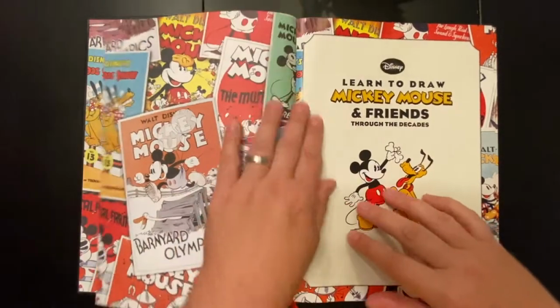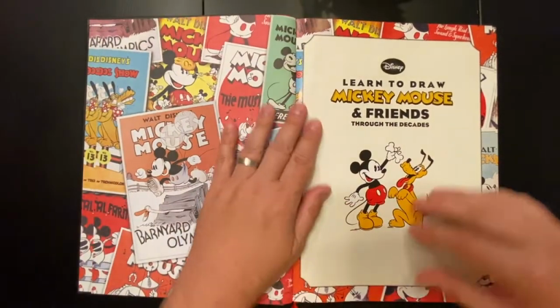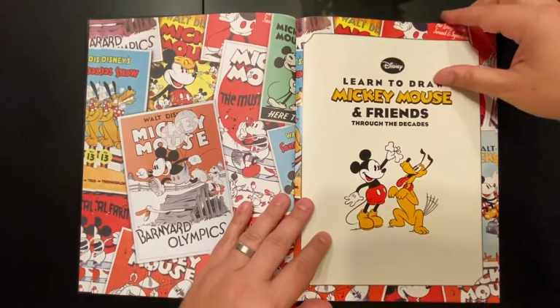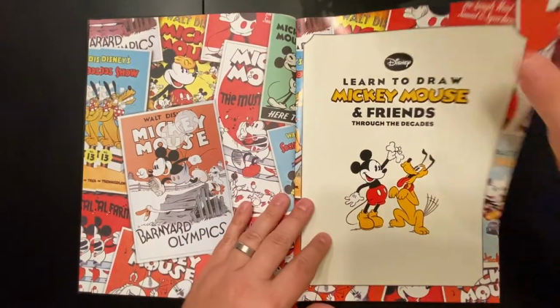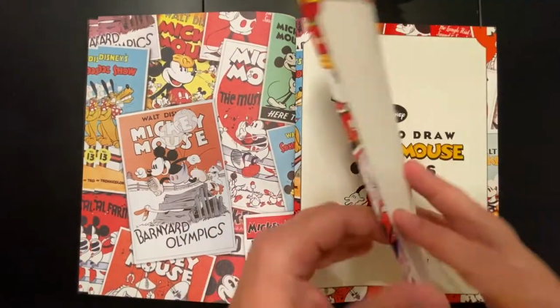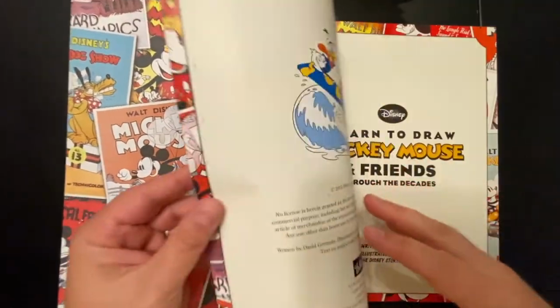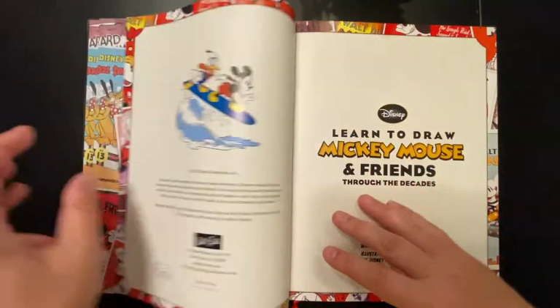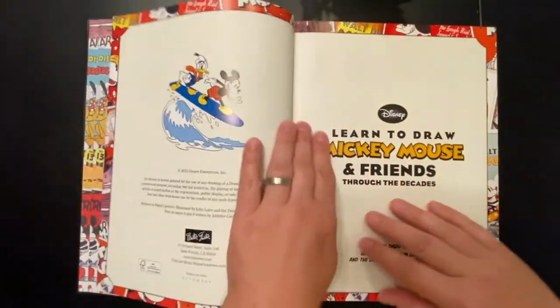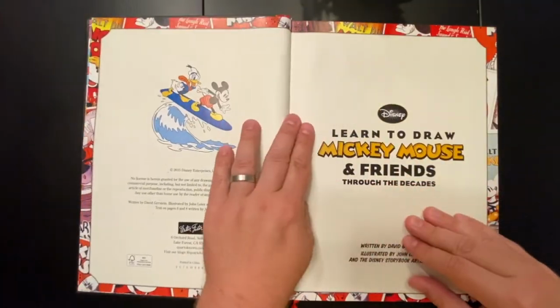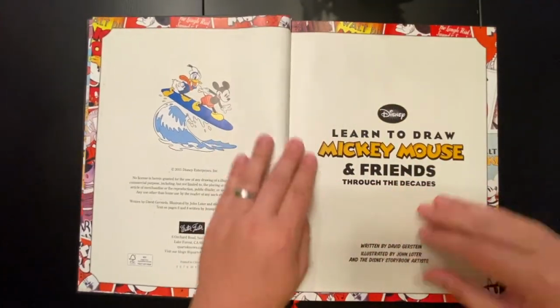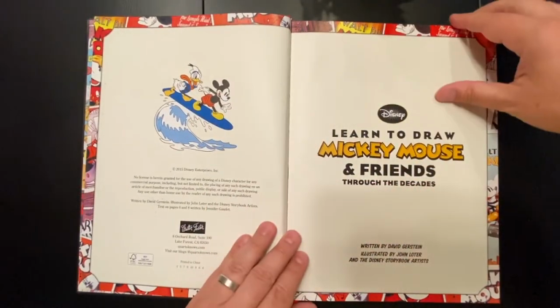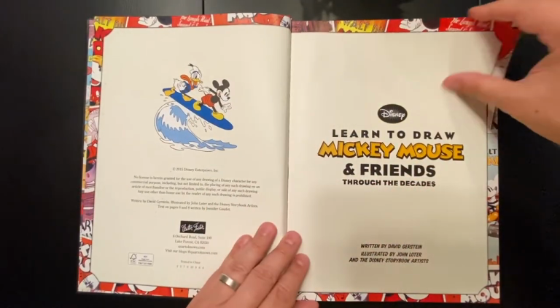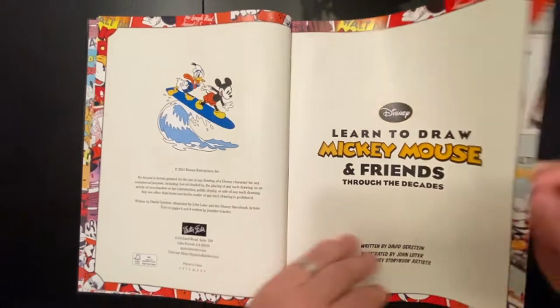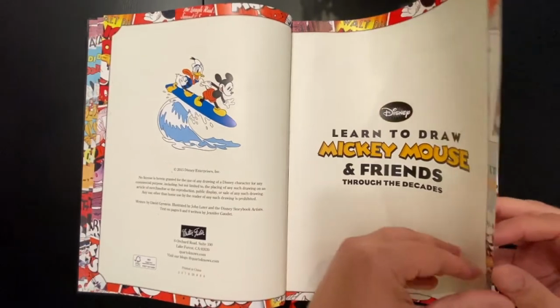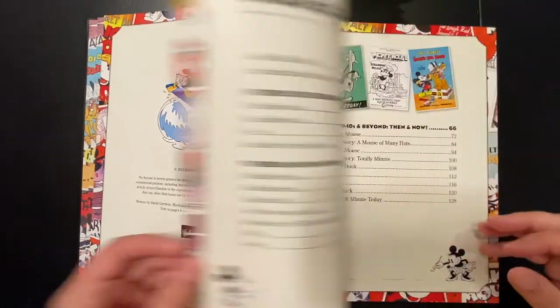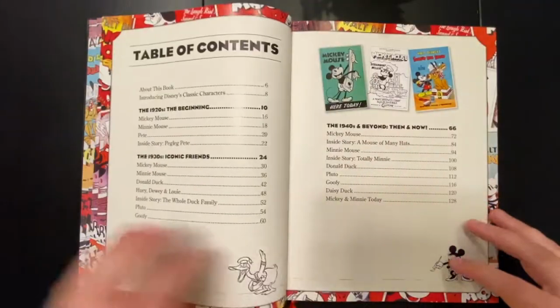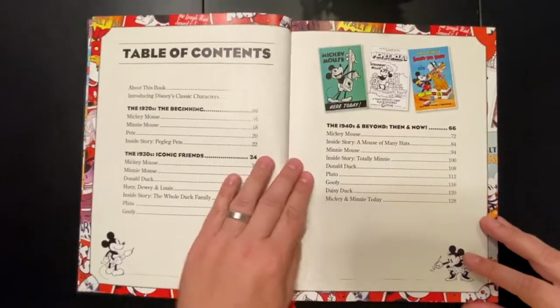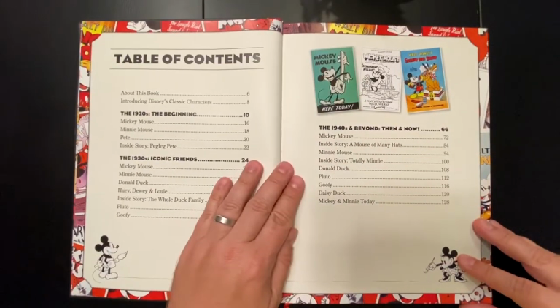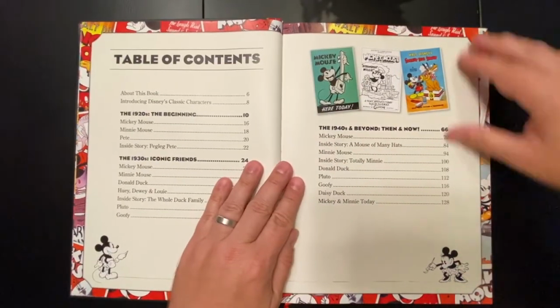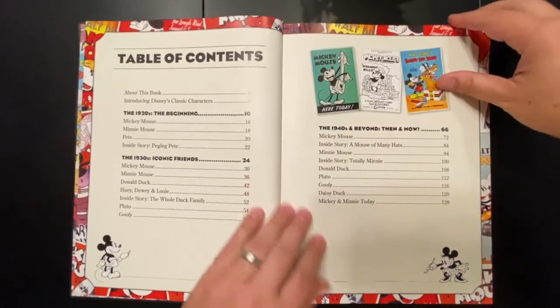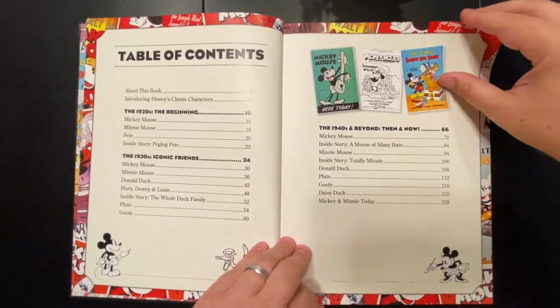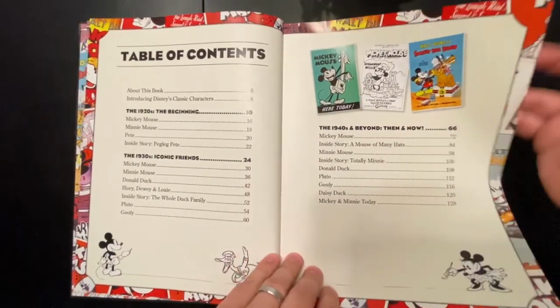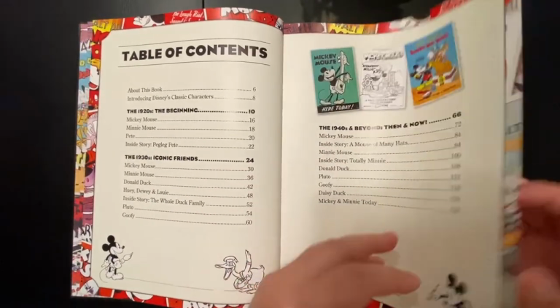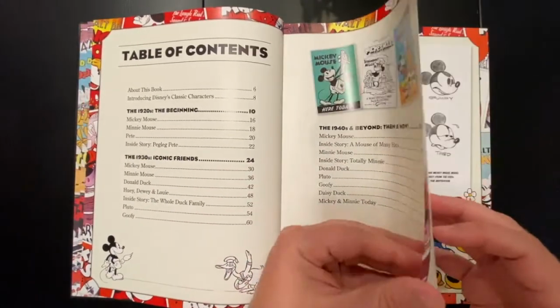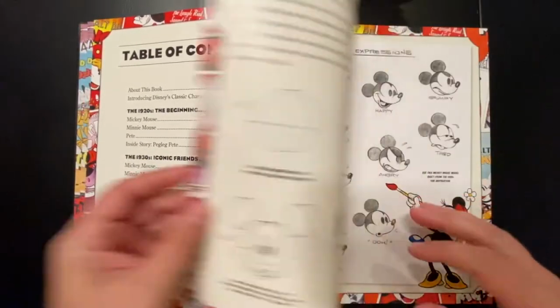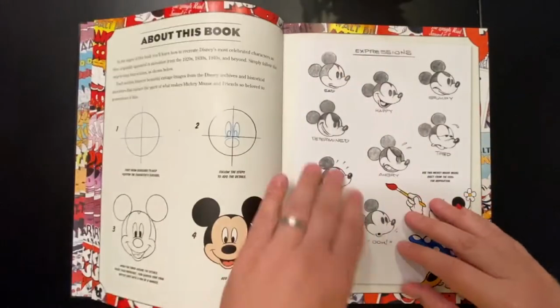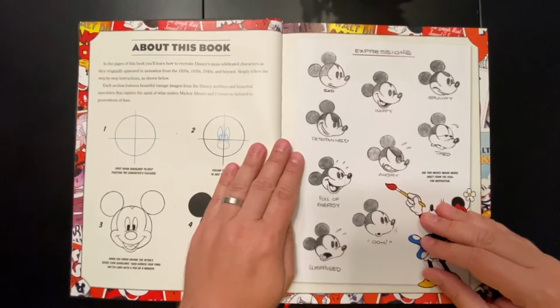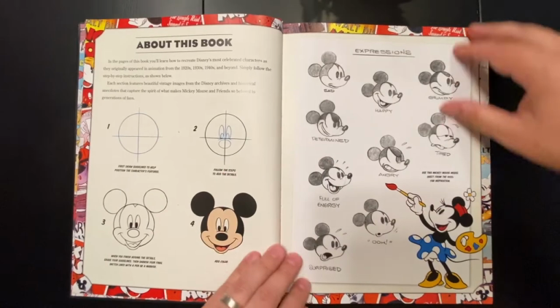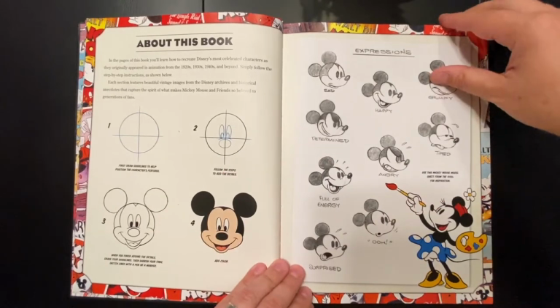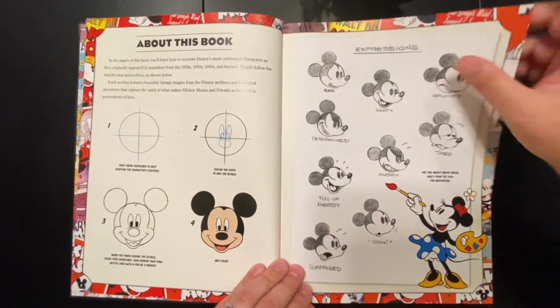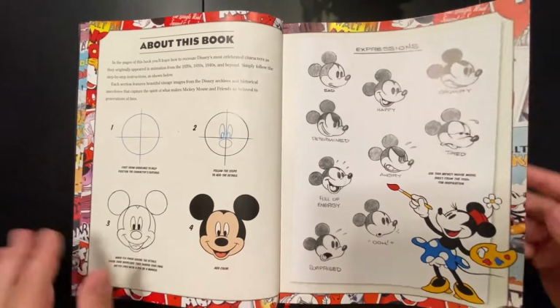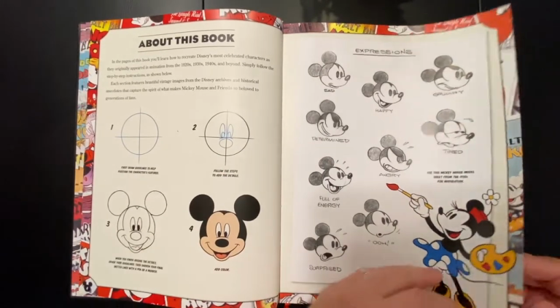As we do on Trip Art for our art book reviews, we go ahead and flip through every single page so that you can see the book before you buy it.